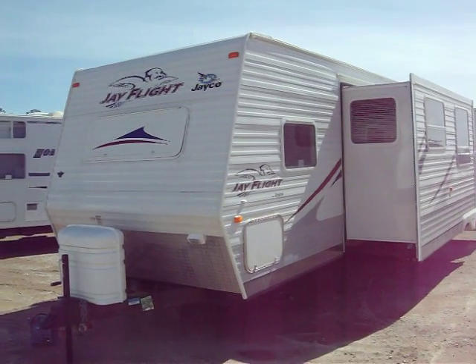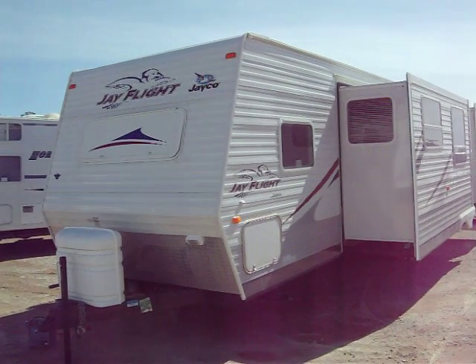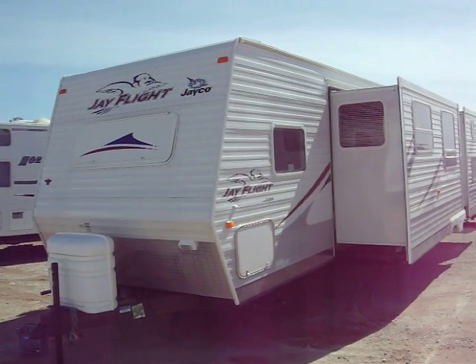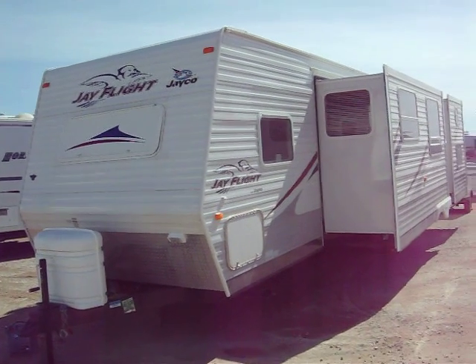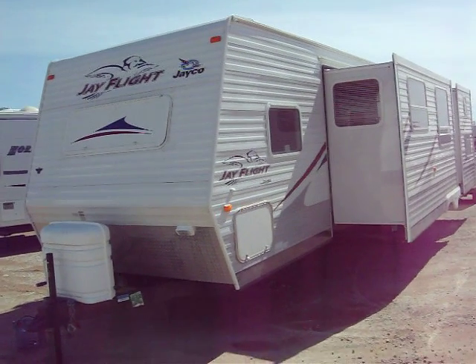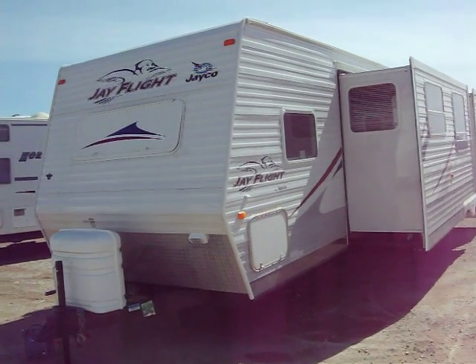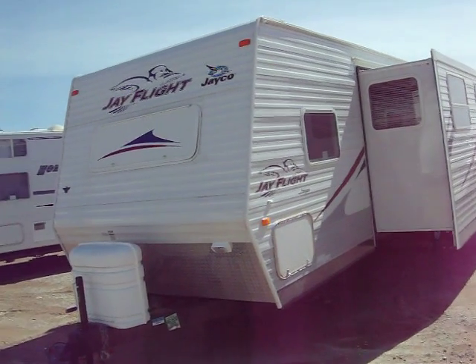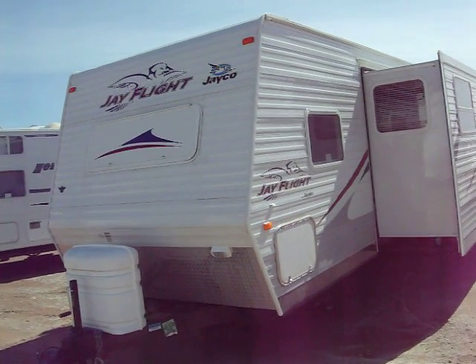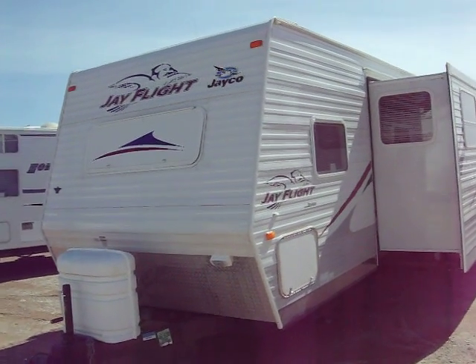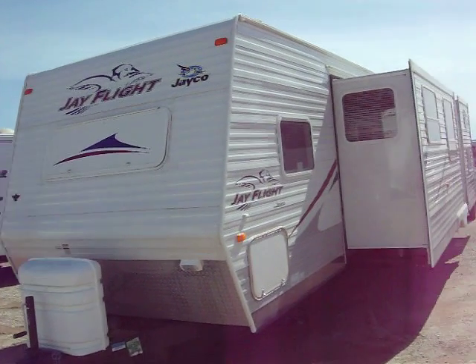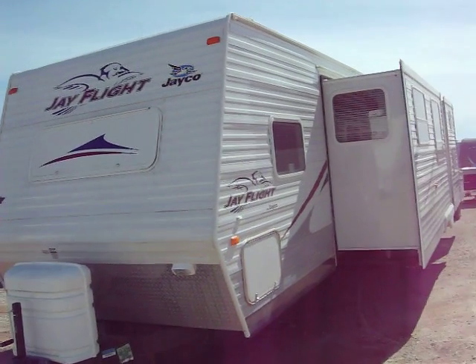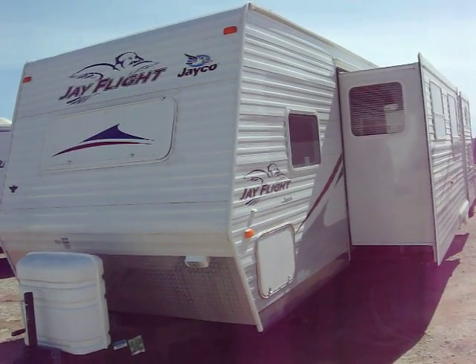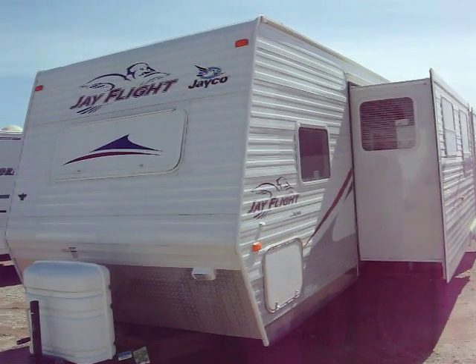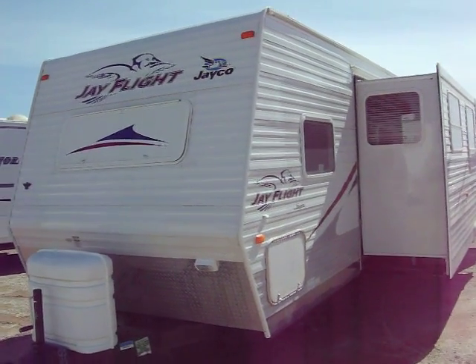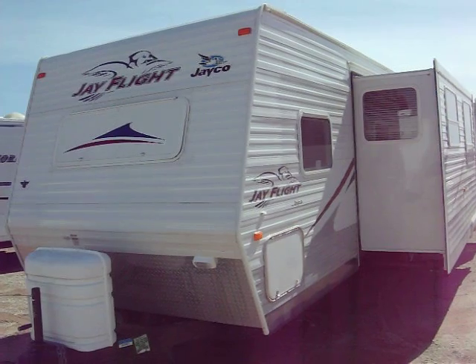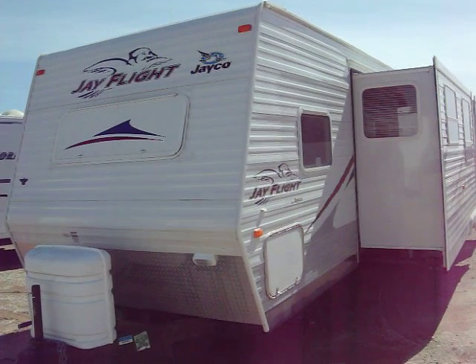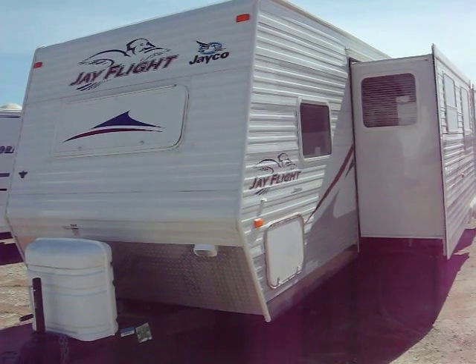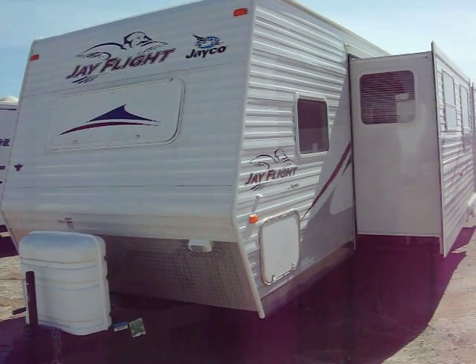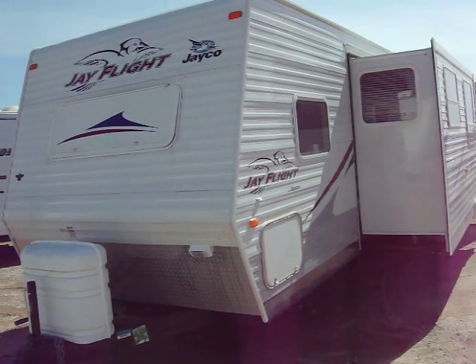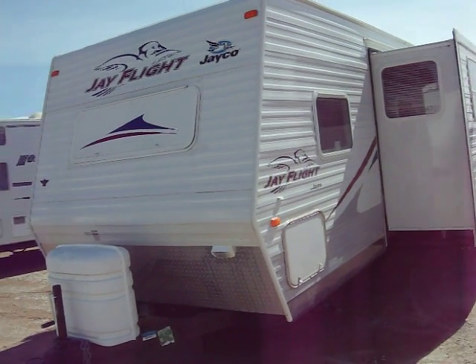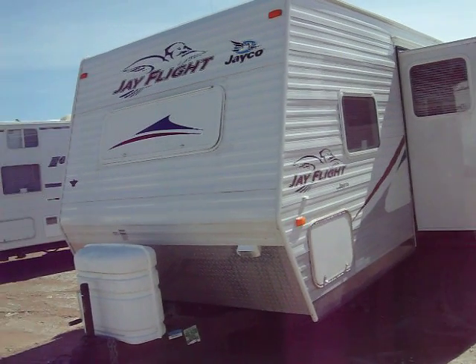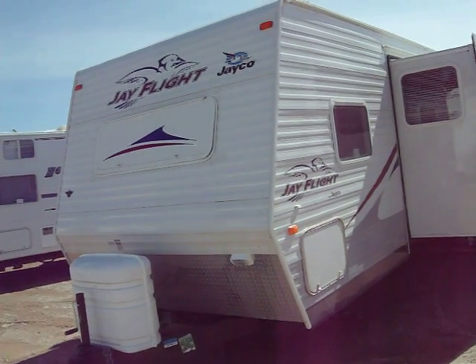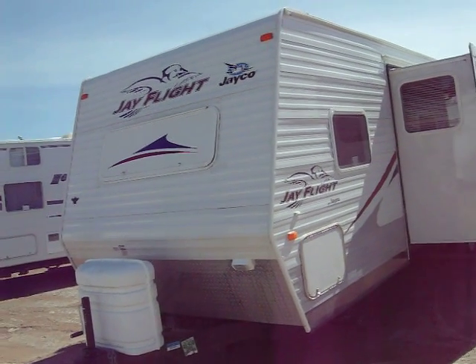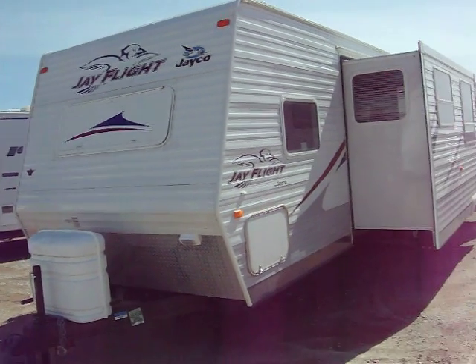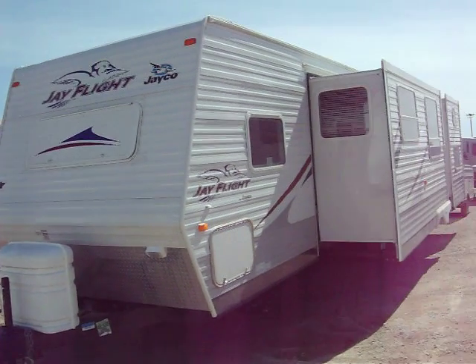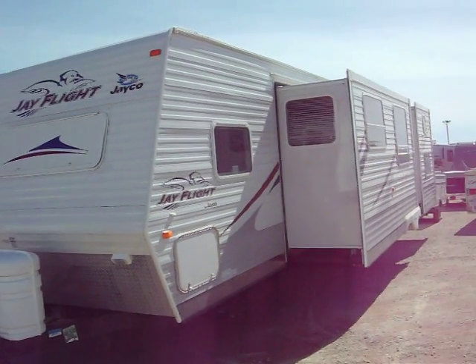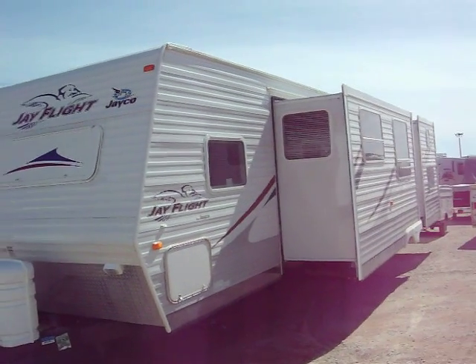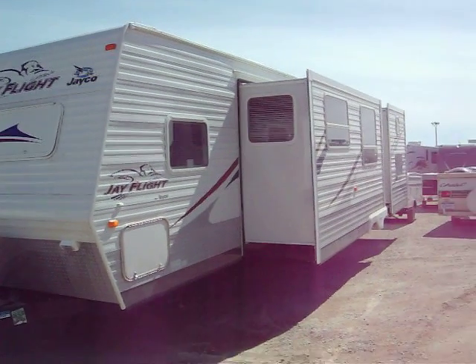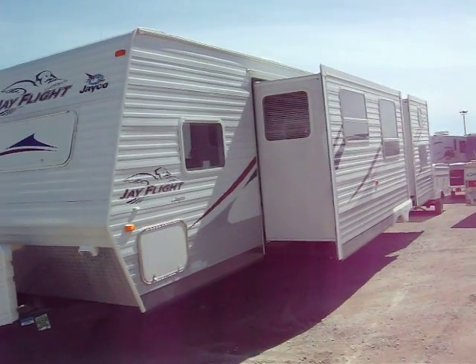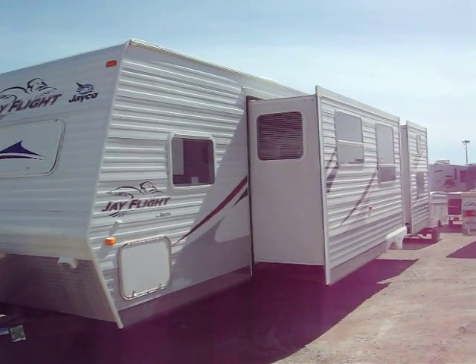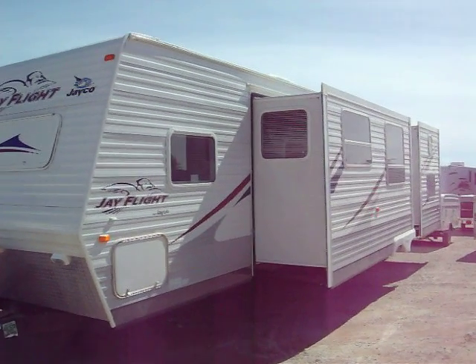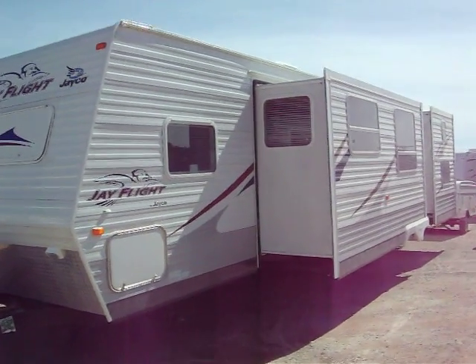Hello everyone, this is the Corey Walker Hilltop RV Superstore. This is the 2006 Jayco 31BHDS travel trailer.